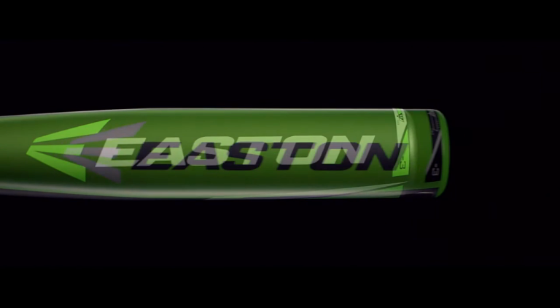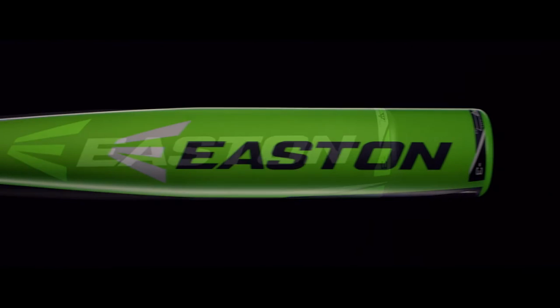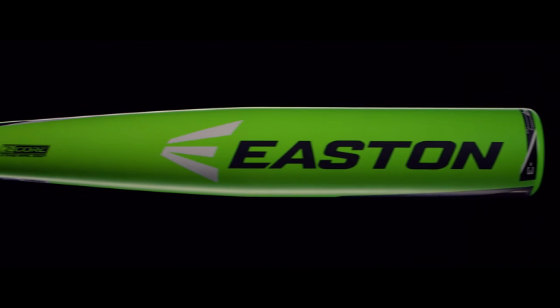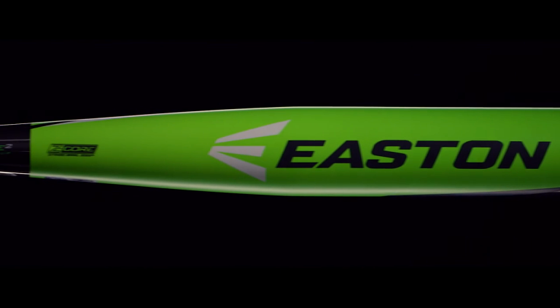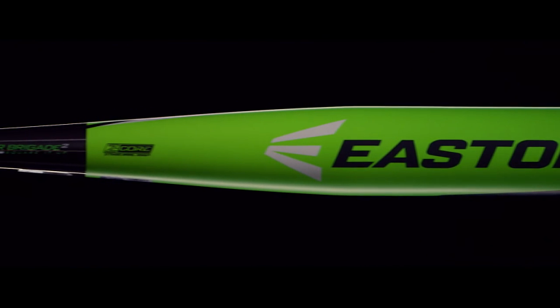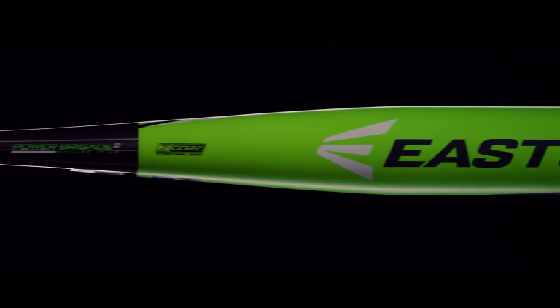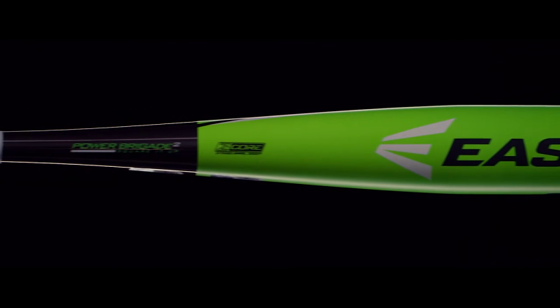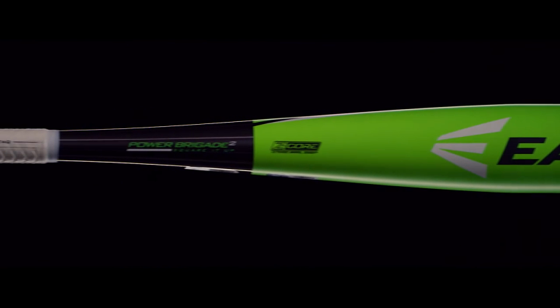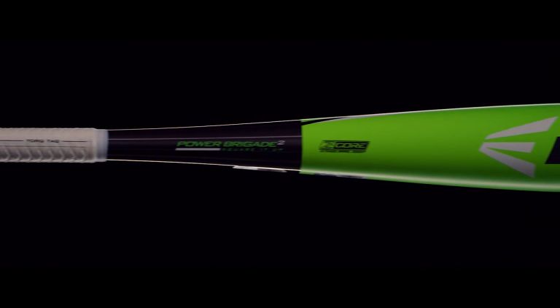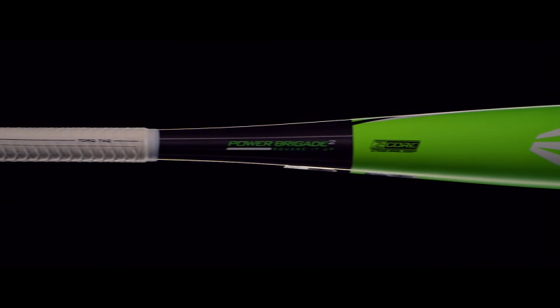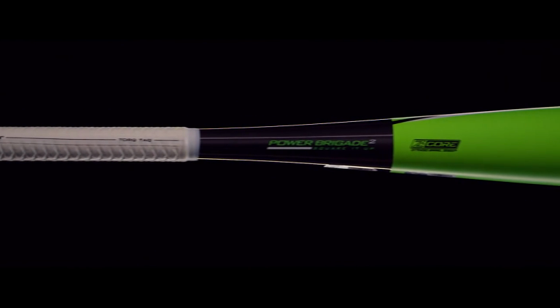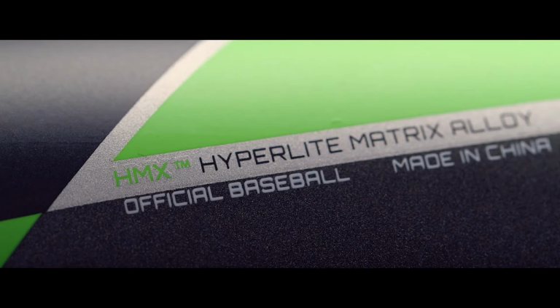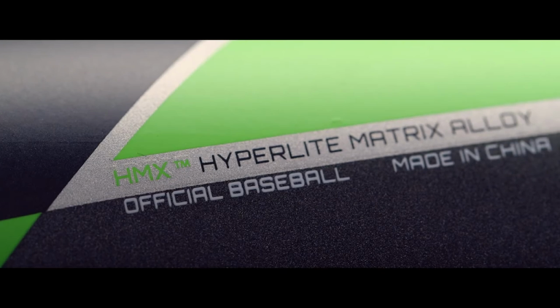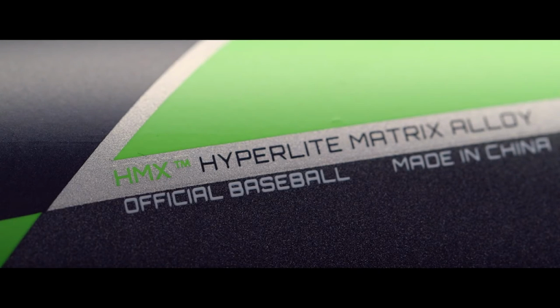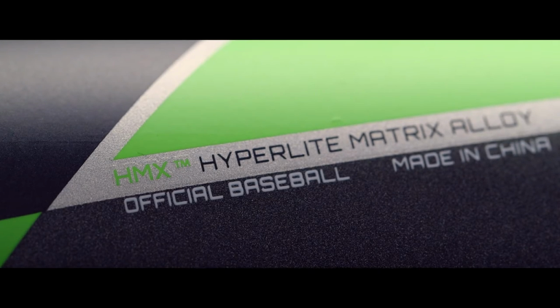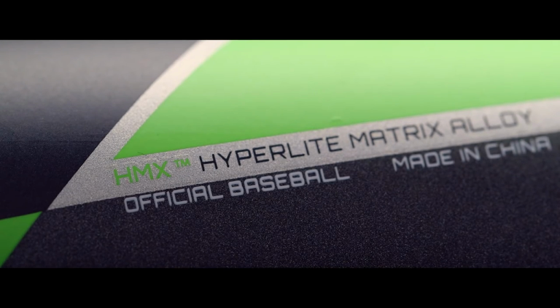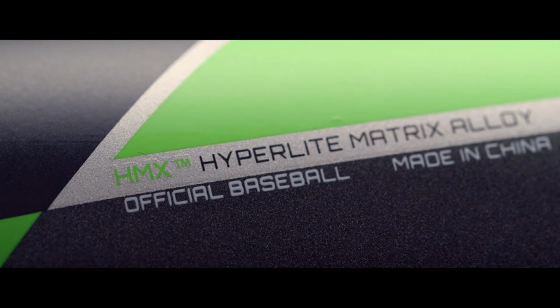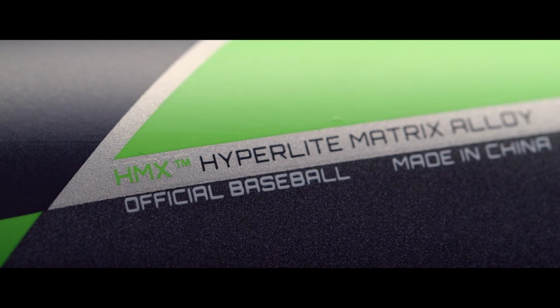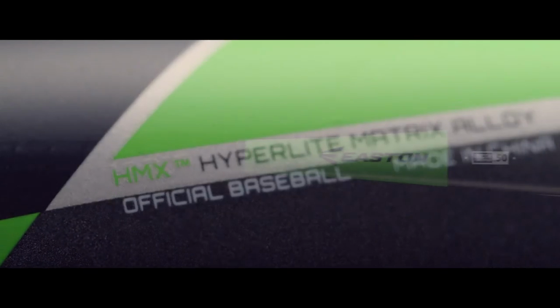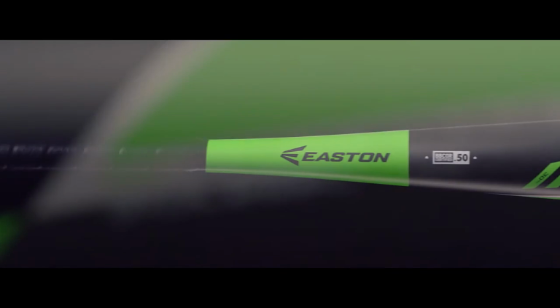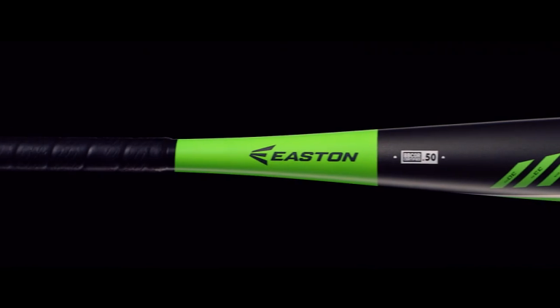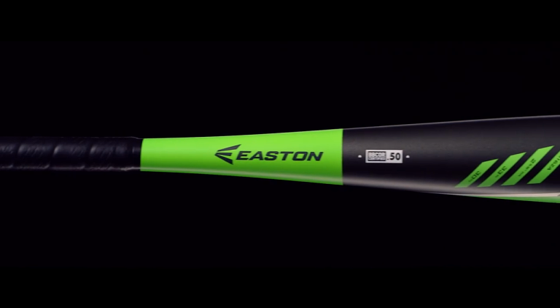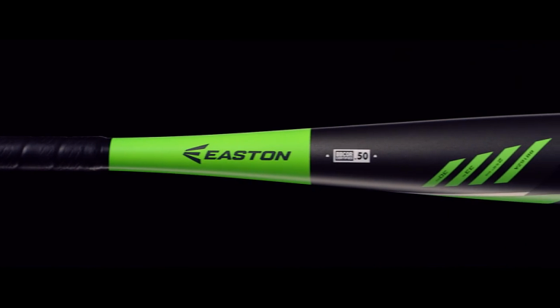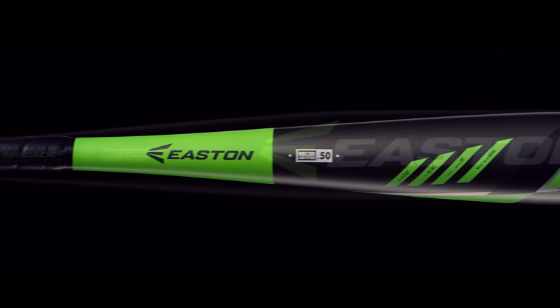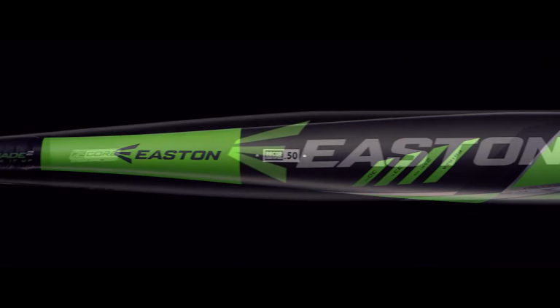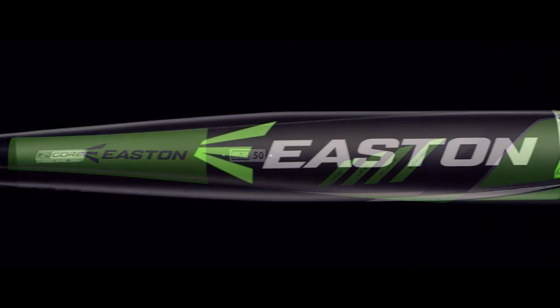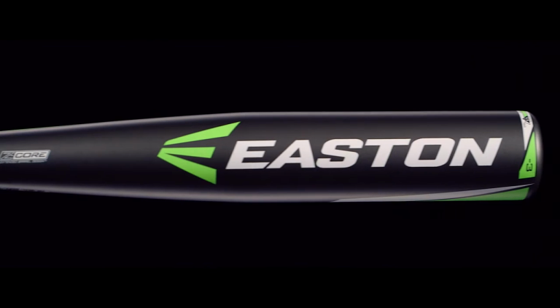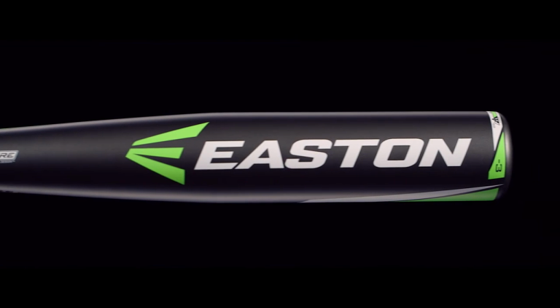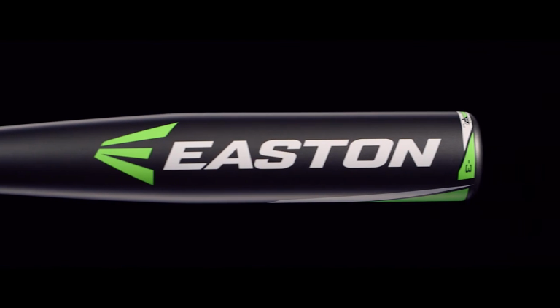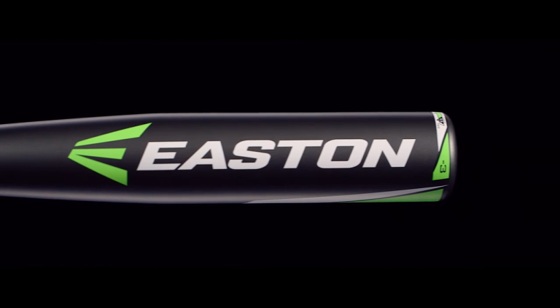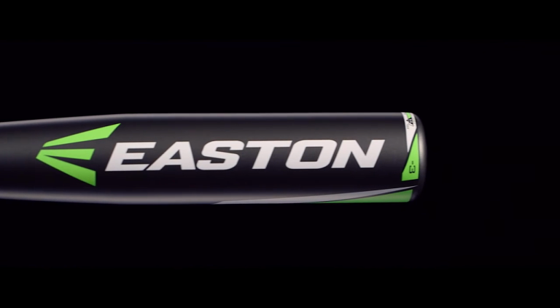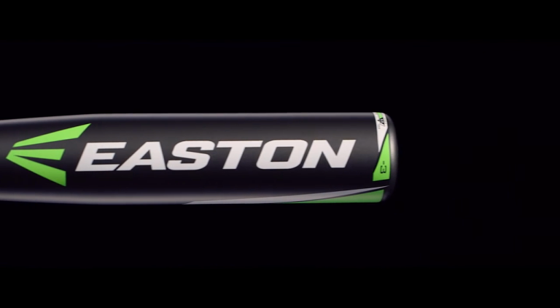The Z-Core HMX series features one-piece models constructed of an HMX Hyperlite Matrix Alloy barrel, giving players a stiffer flex, increased durability, and solid feel.